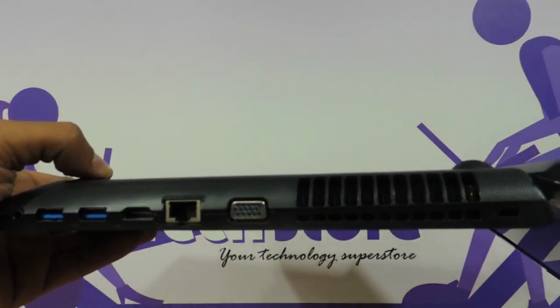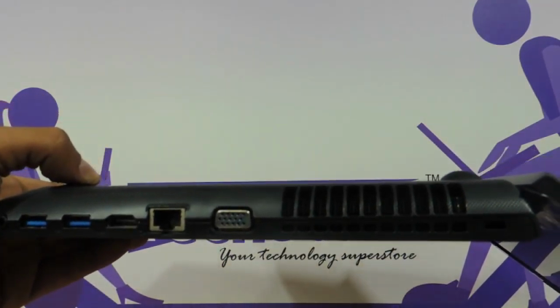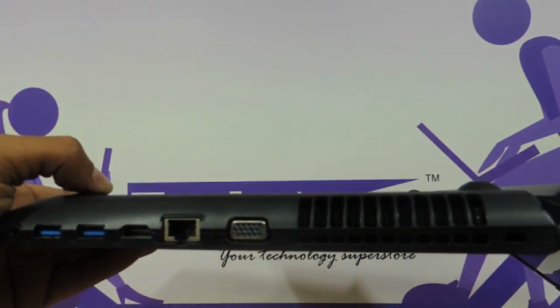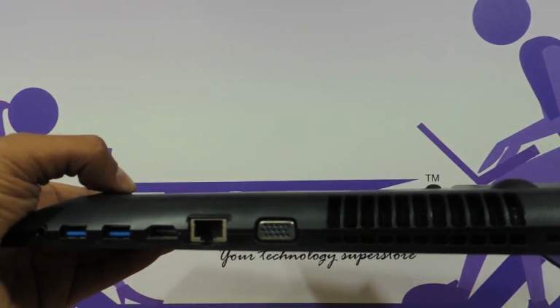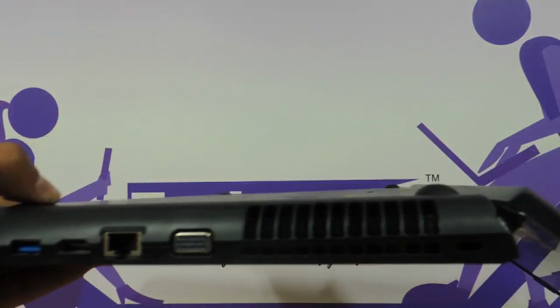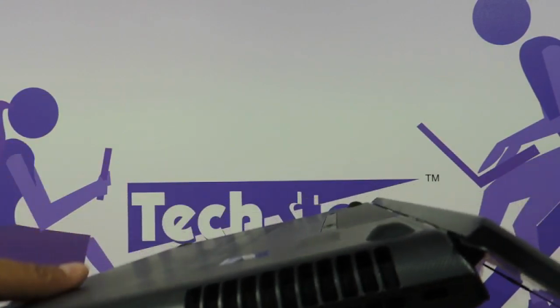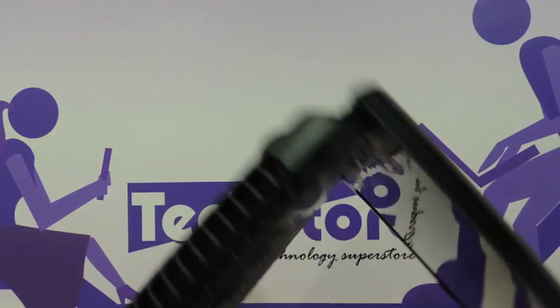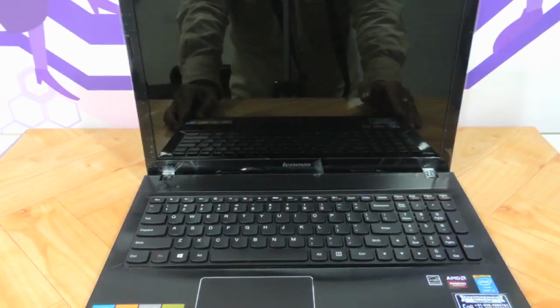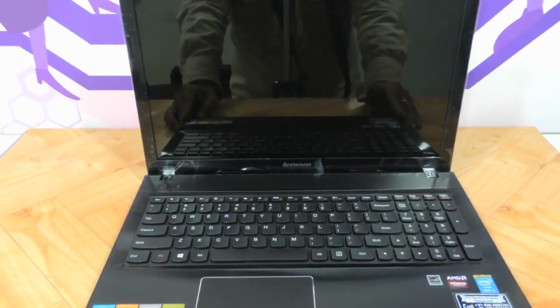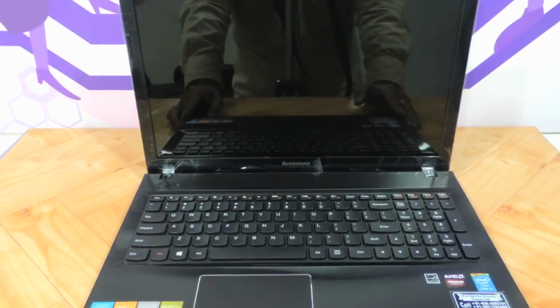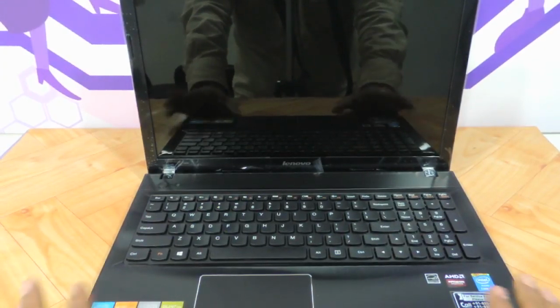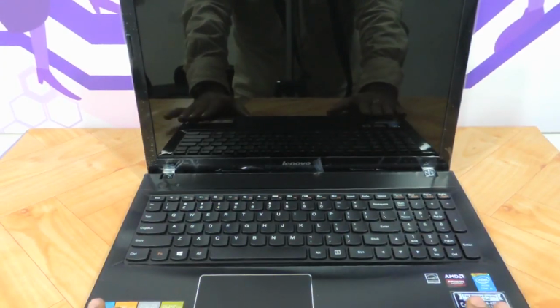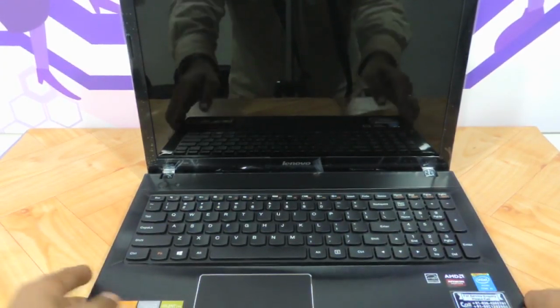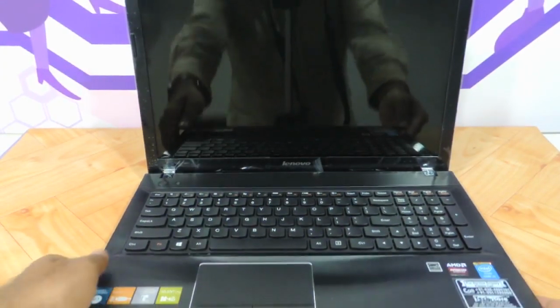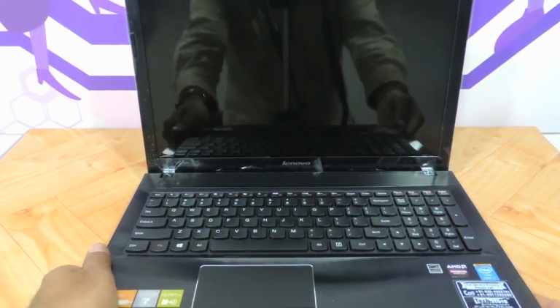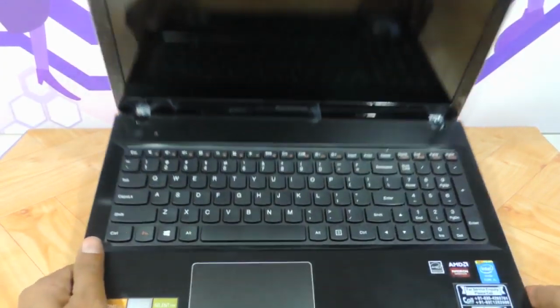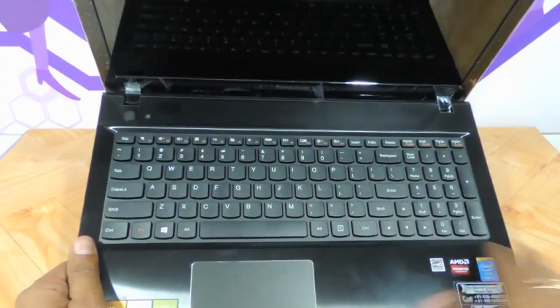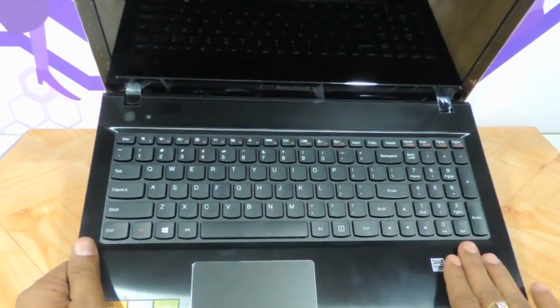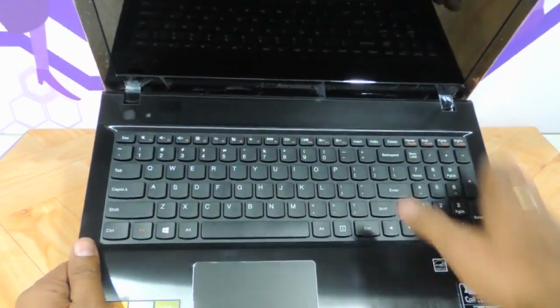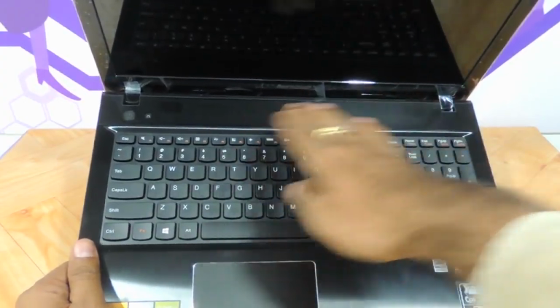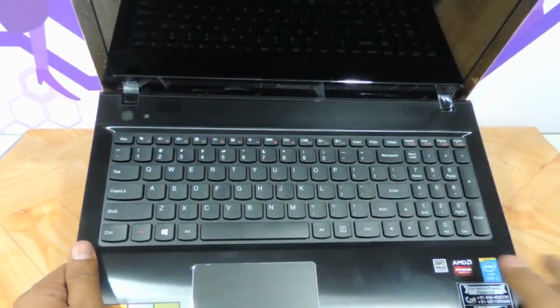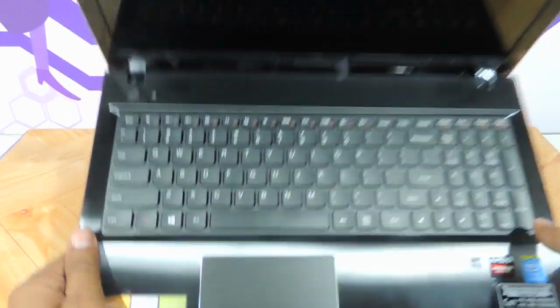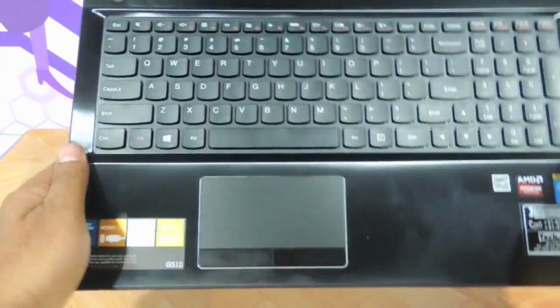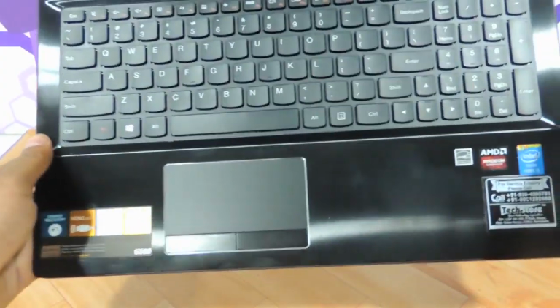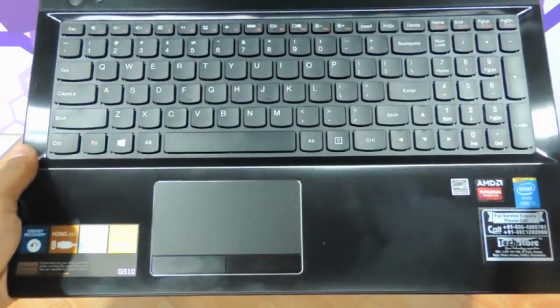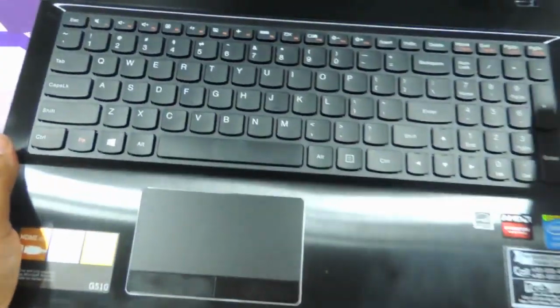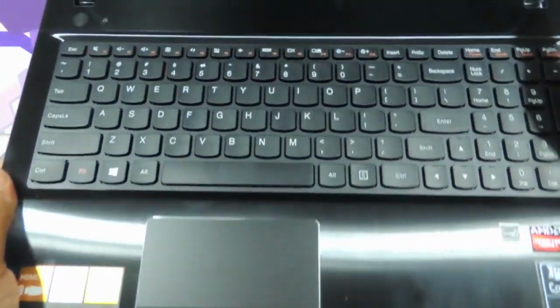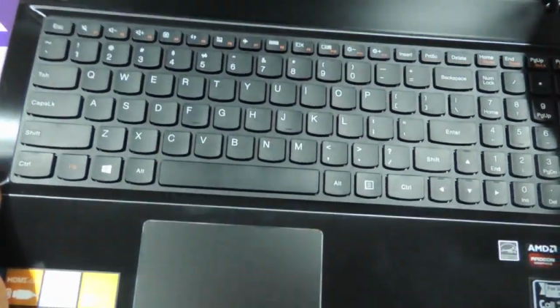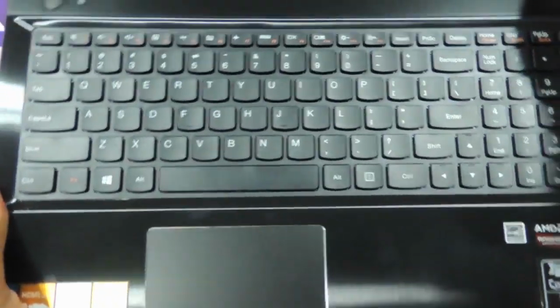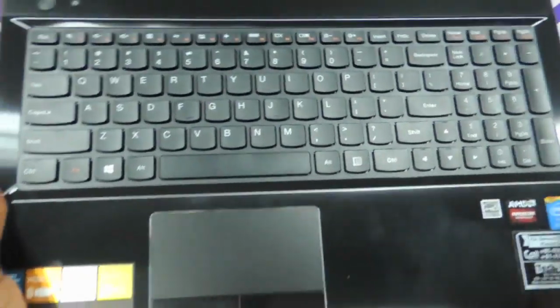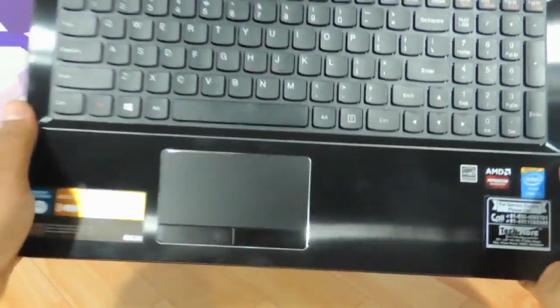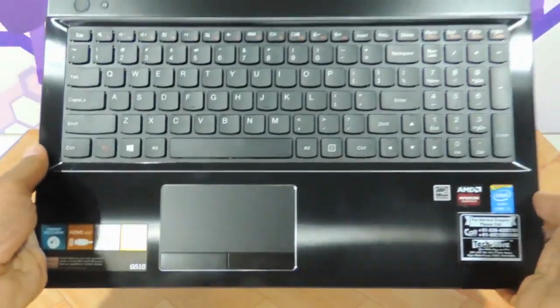The thickness remains the same. Now the metal that we were trying to find in this G510 'metallic black' is over here — in the palm rest area and this entire part over here, as you can see.